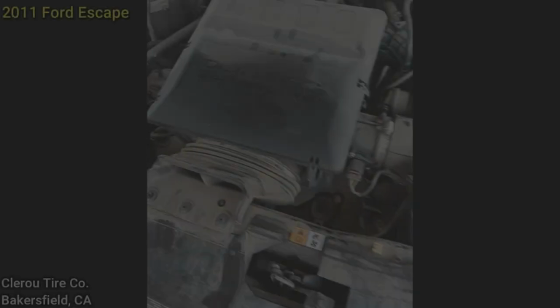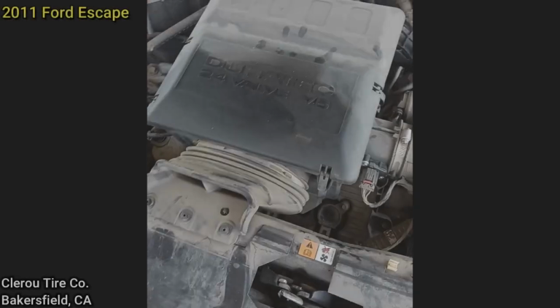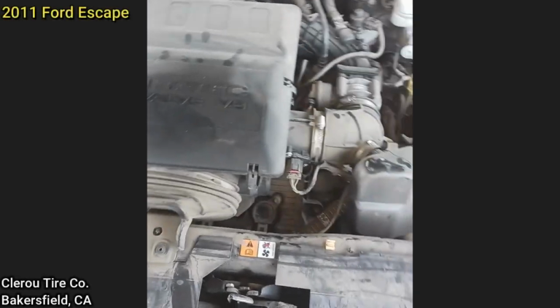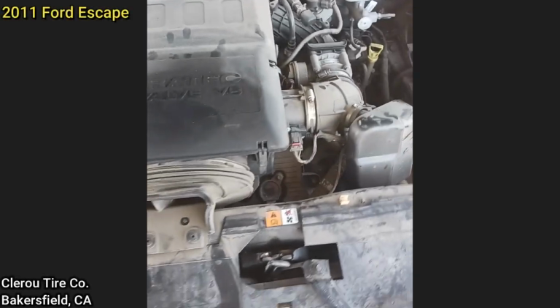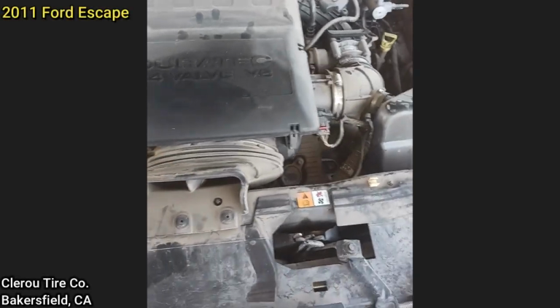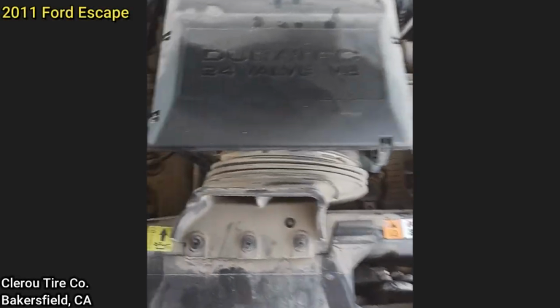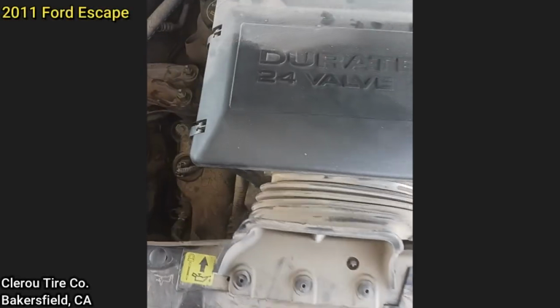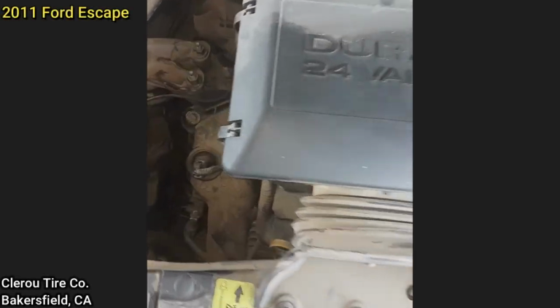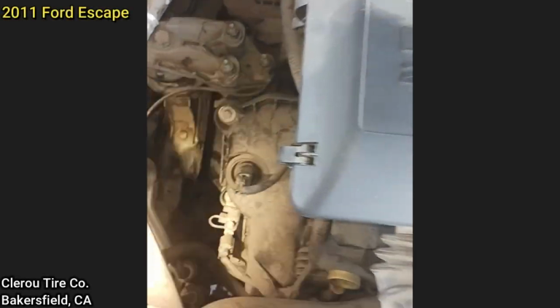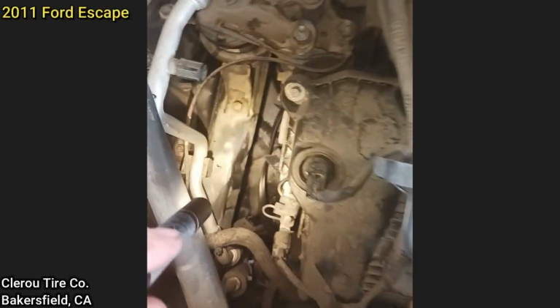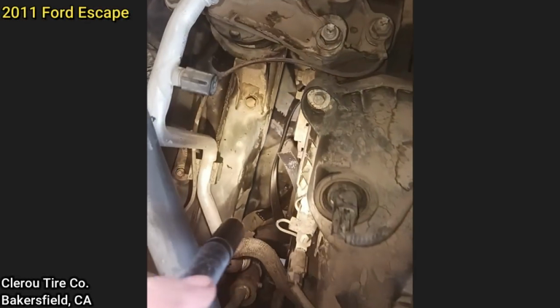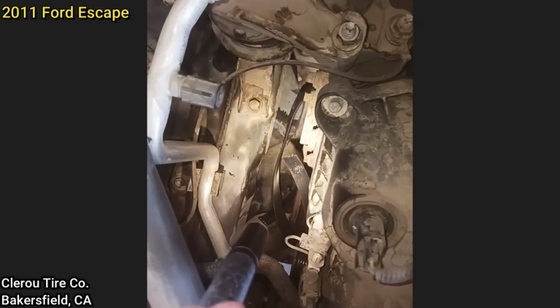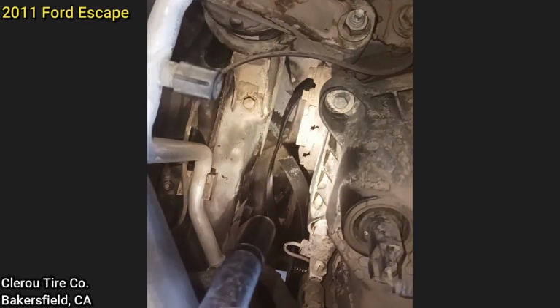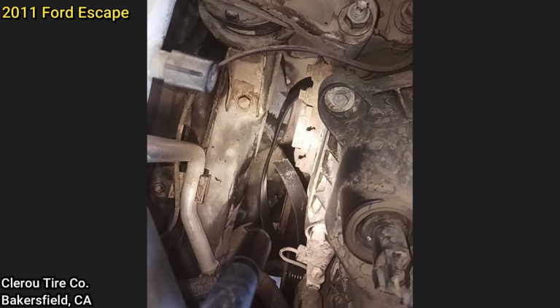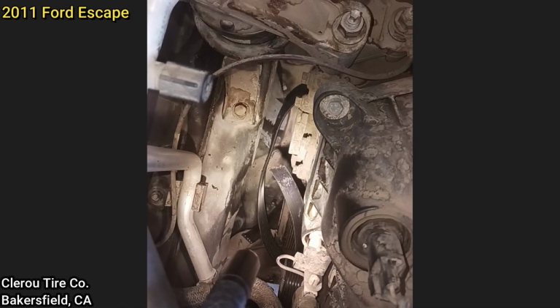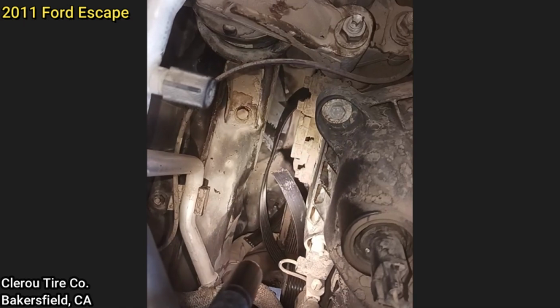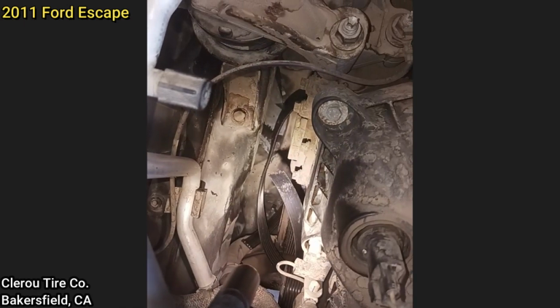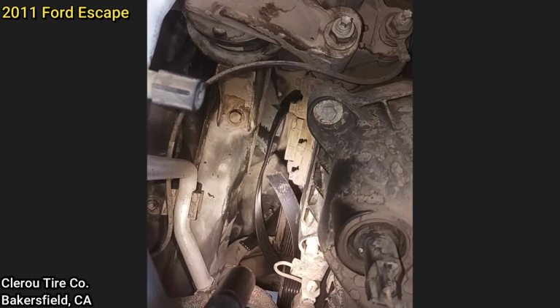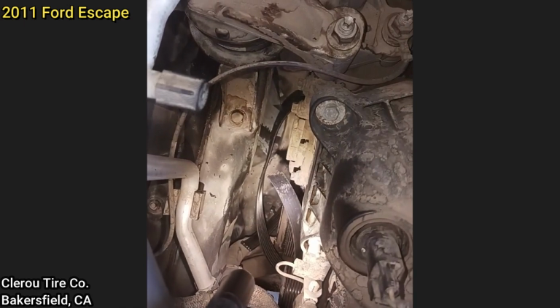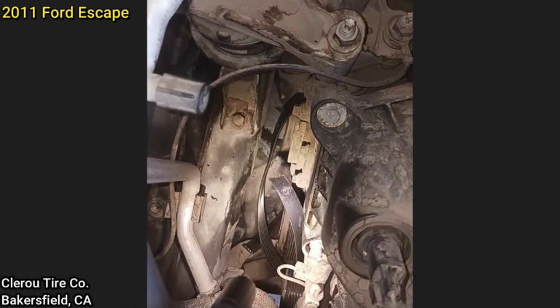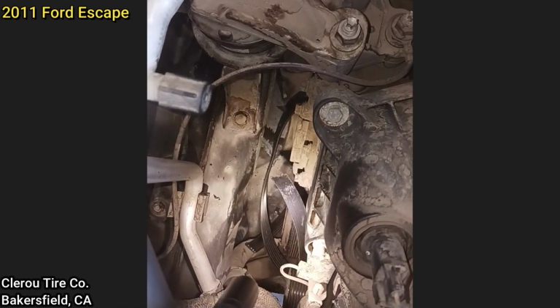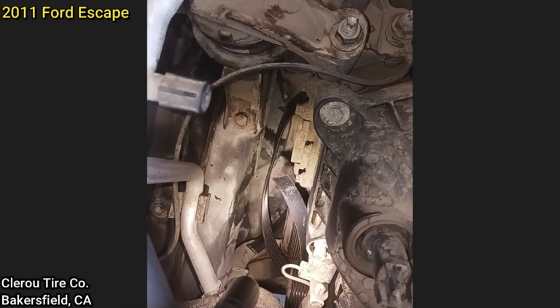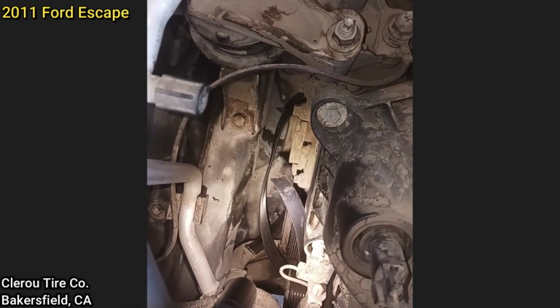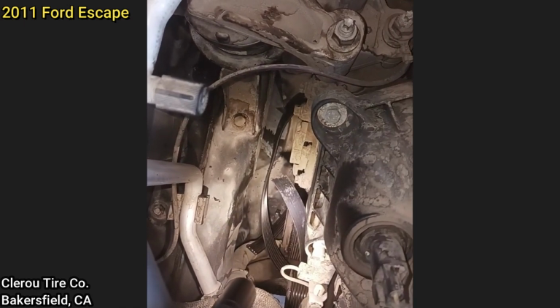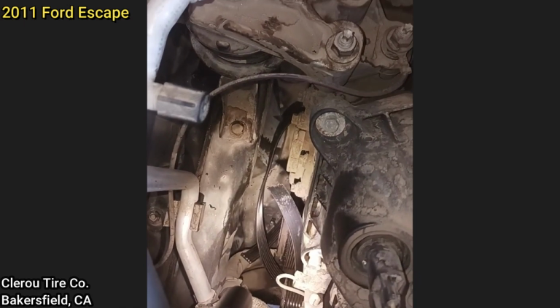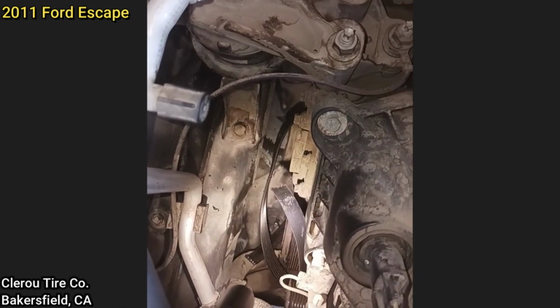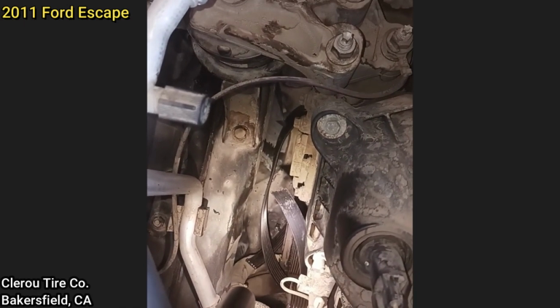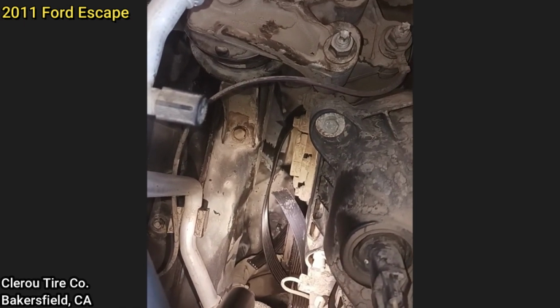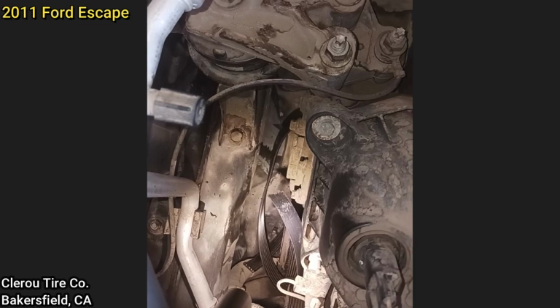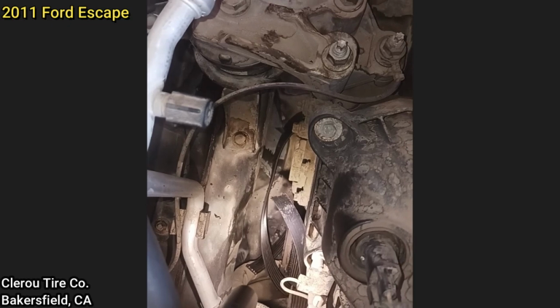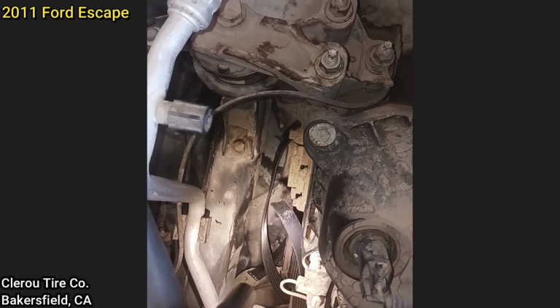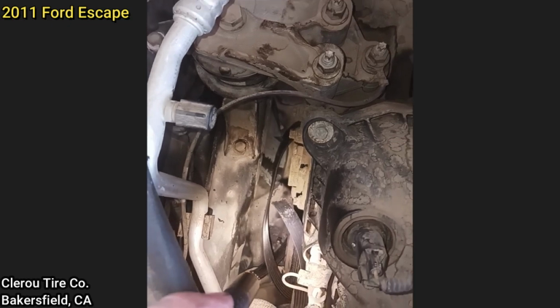This customer came in because they were told by the local parts store that they needed a new battery and alternator. When they checked their battery when it was still in the vehicle, the technician found the issue to just be a broken serpentine belt when it came in.